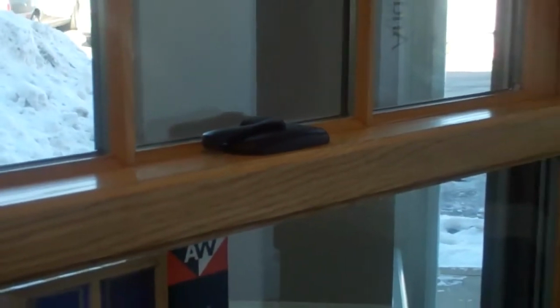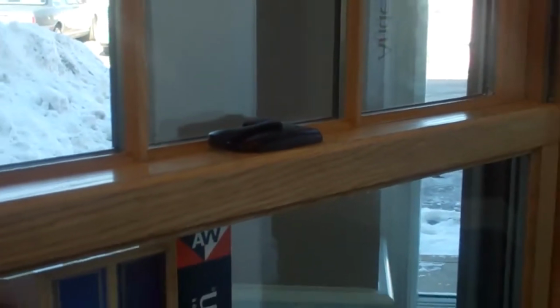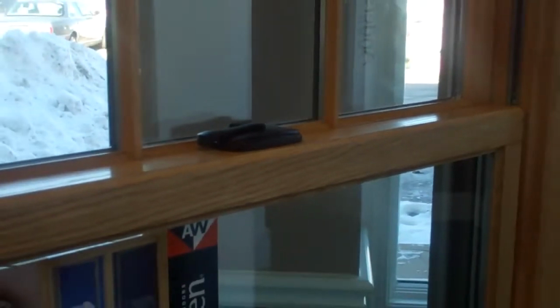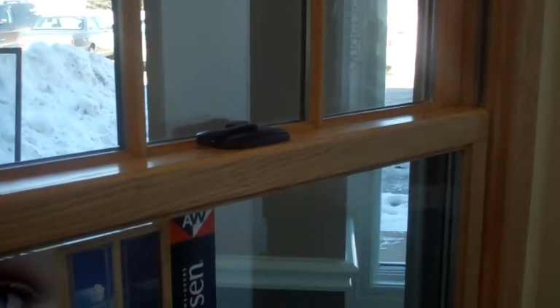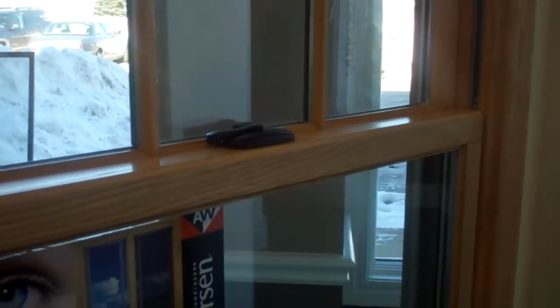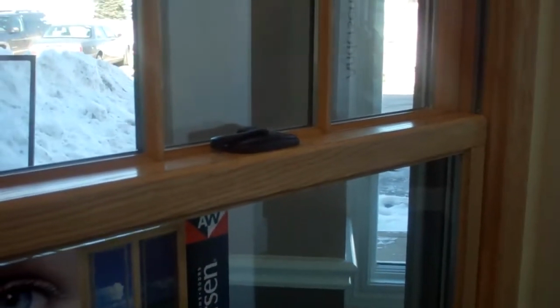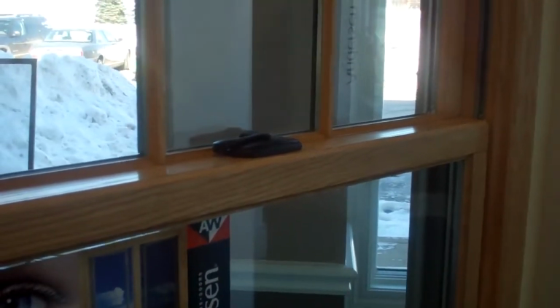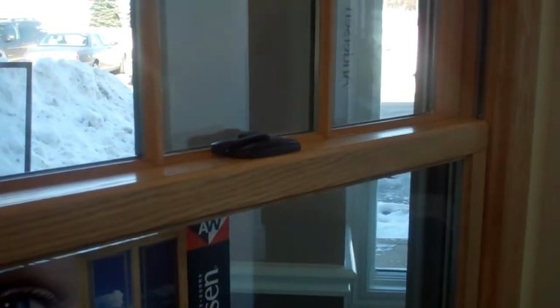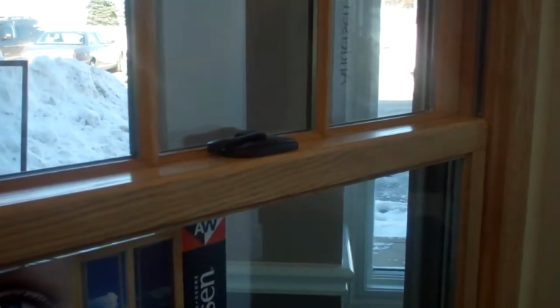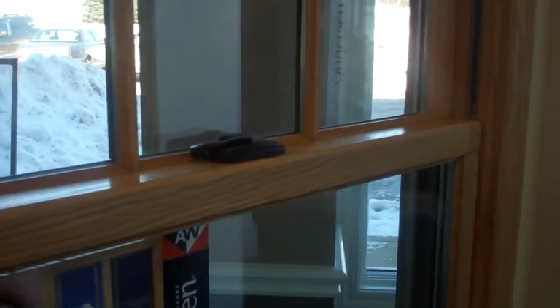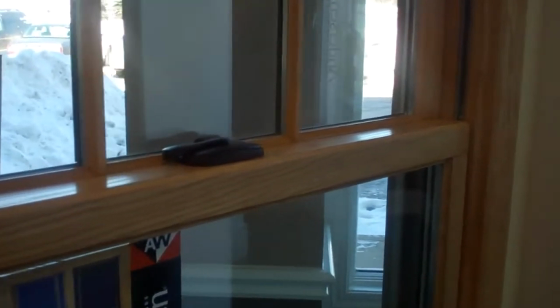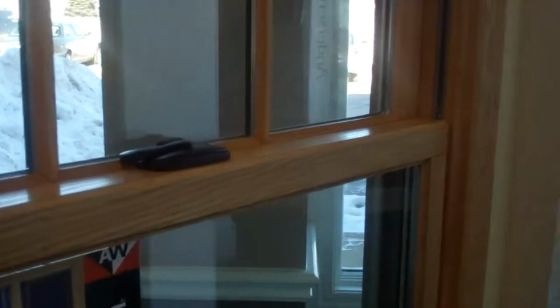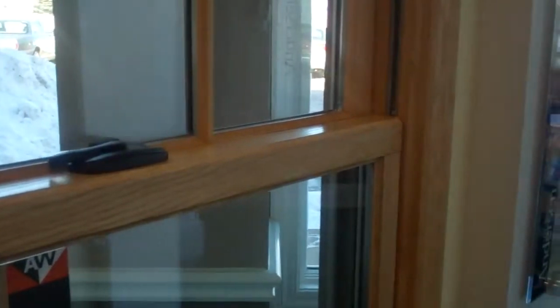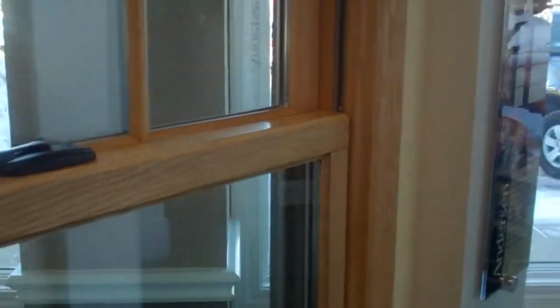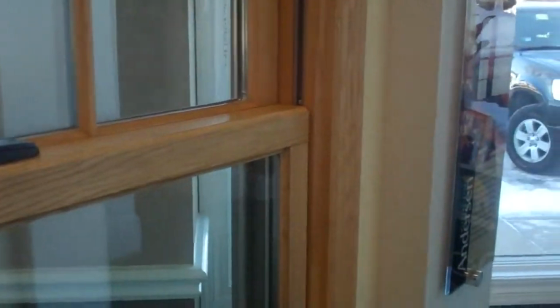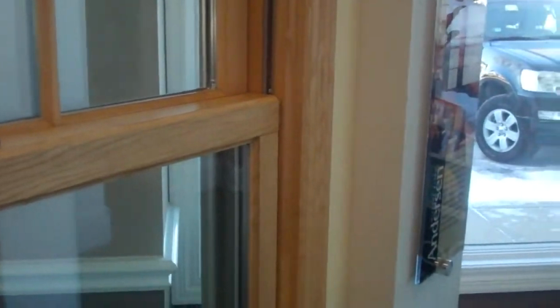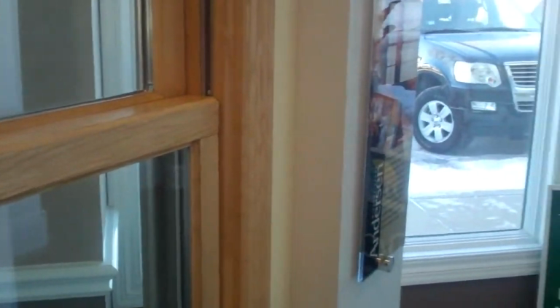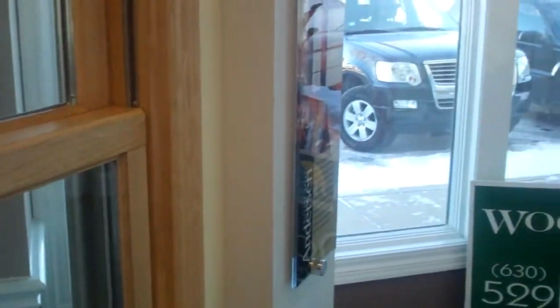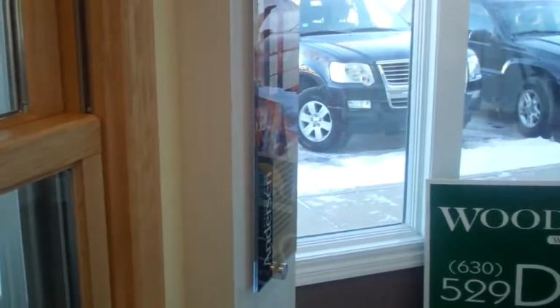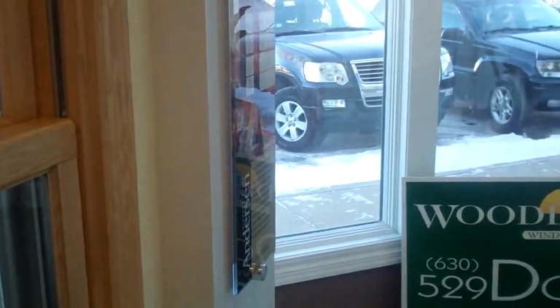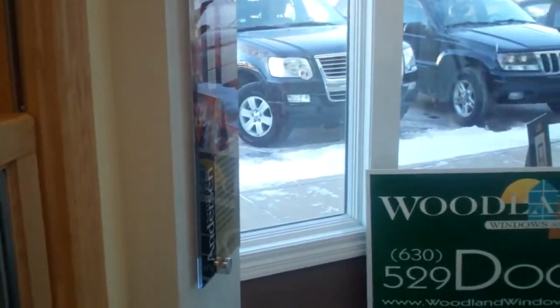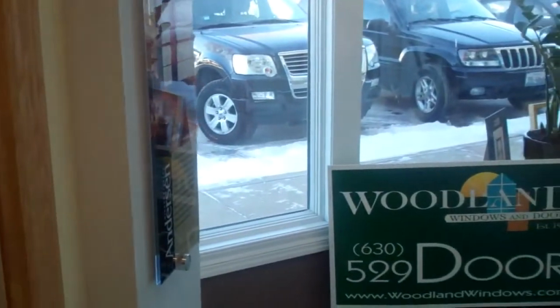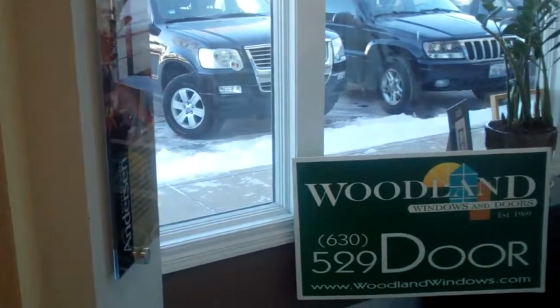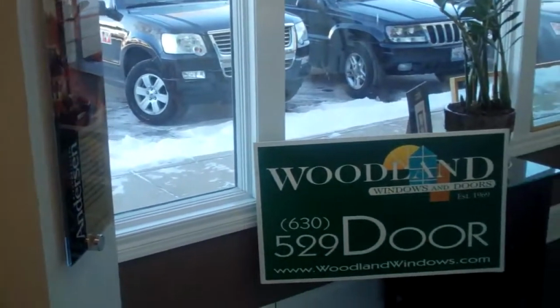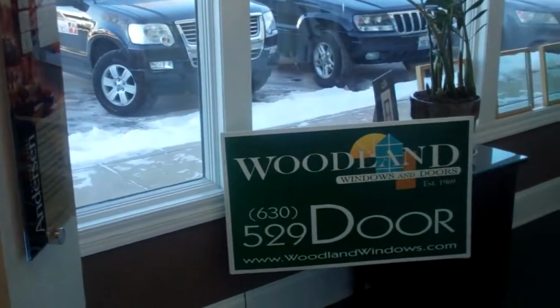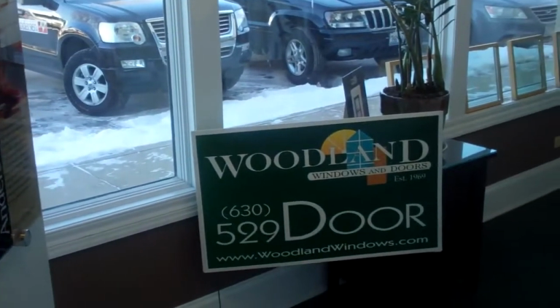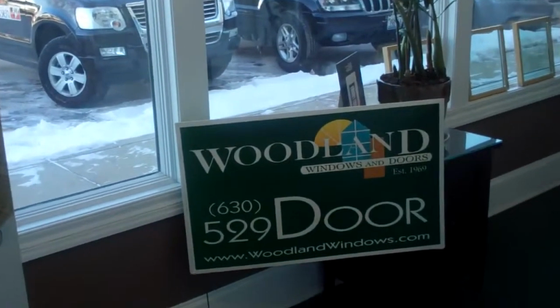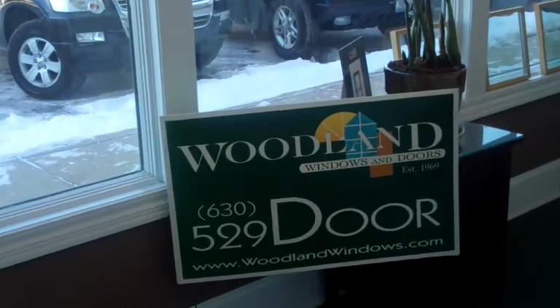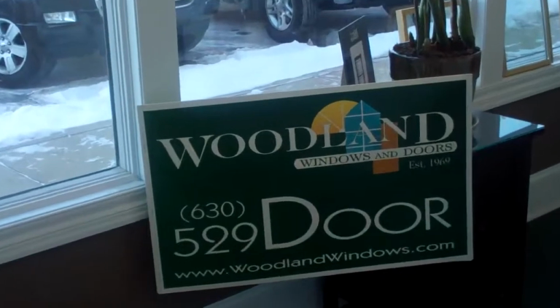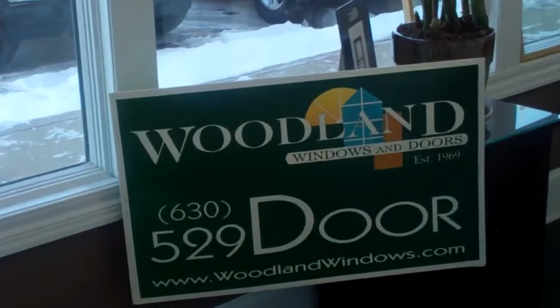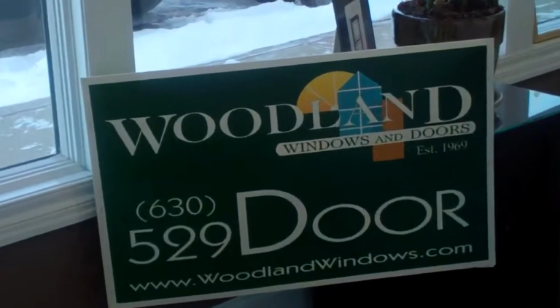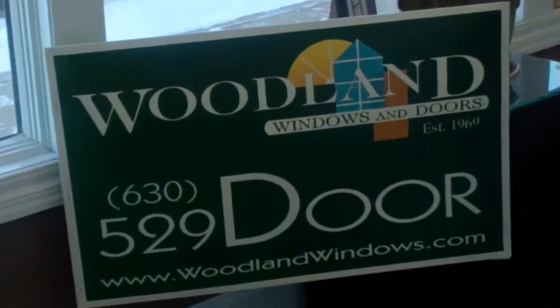So there you go — that's the Andersen 400 Series wood double-hung window. If you have any questions about this or any Andersen product, contact Woodland Windows at this location.